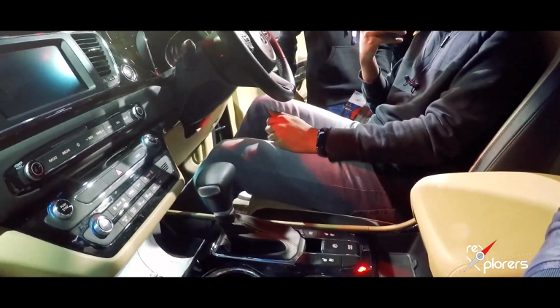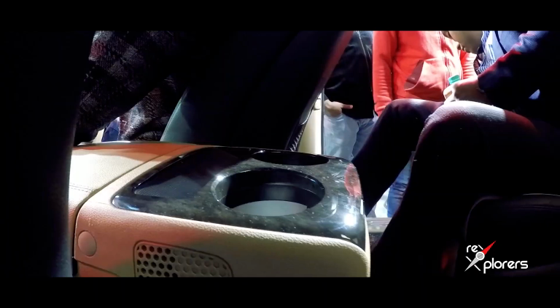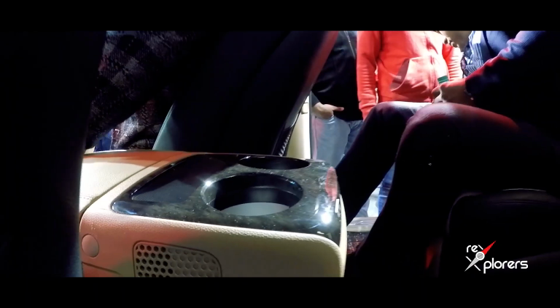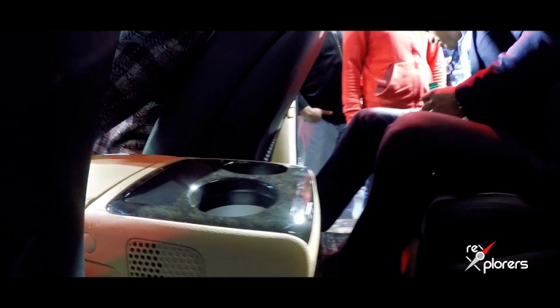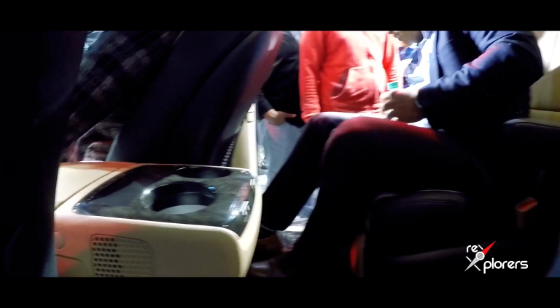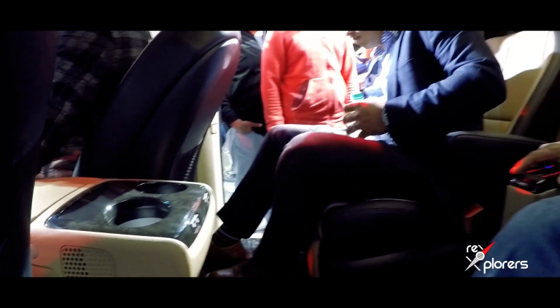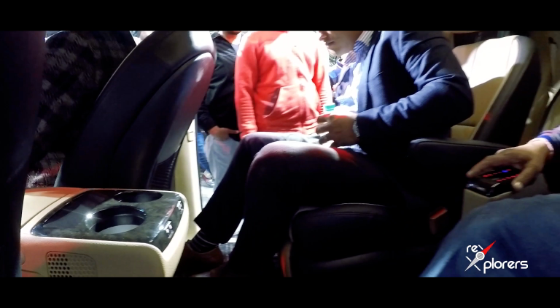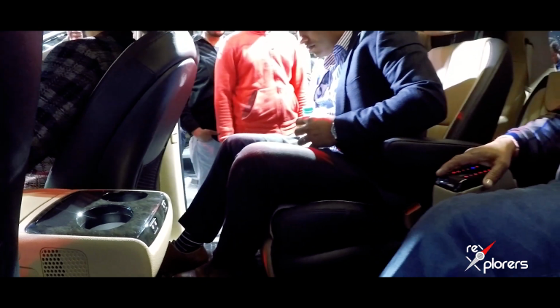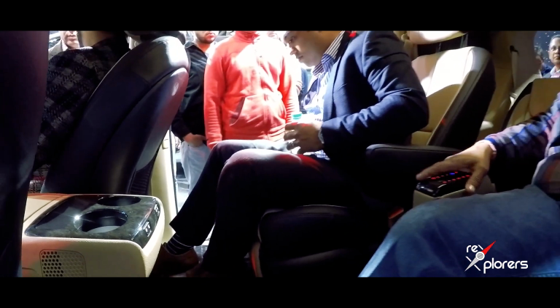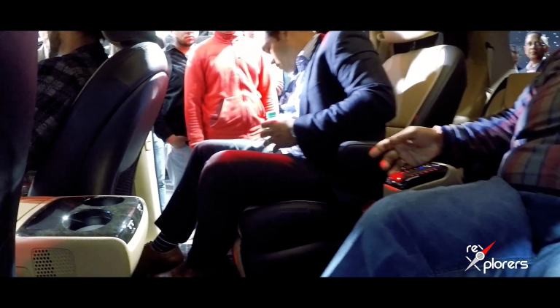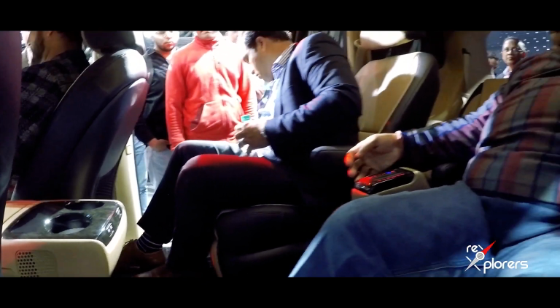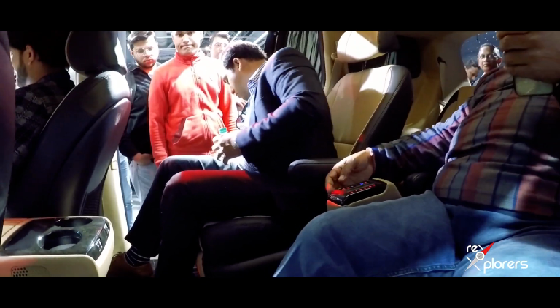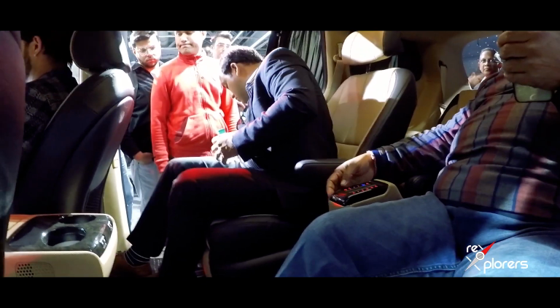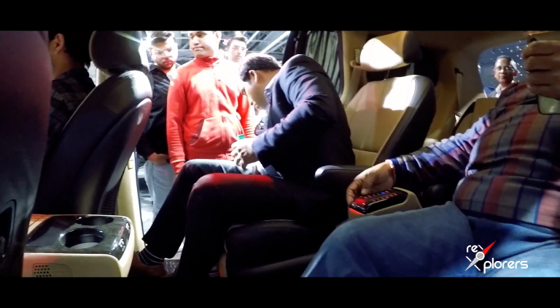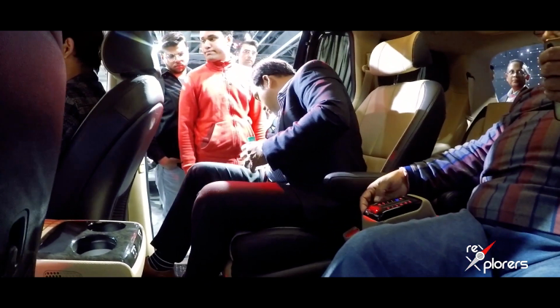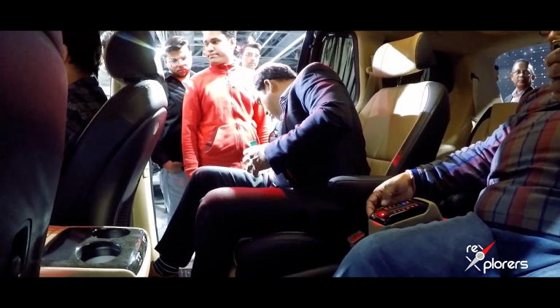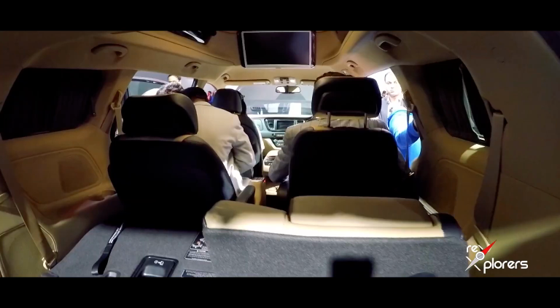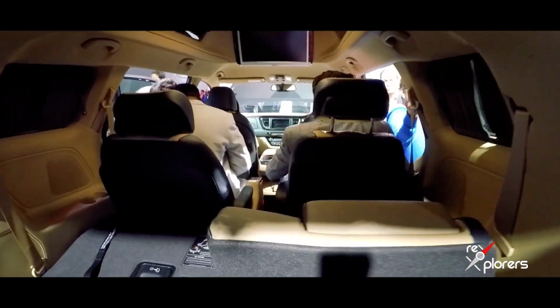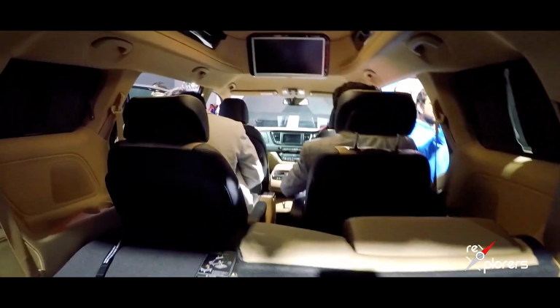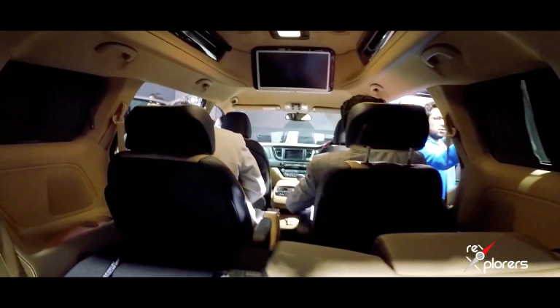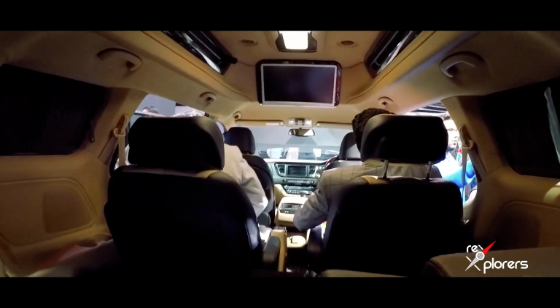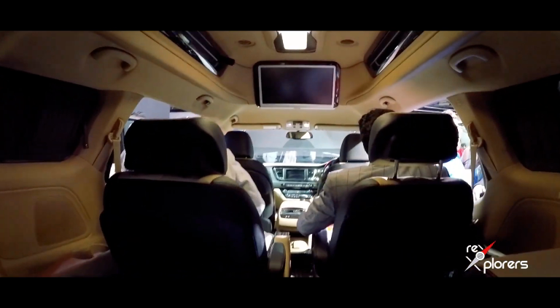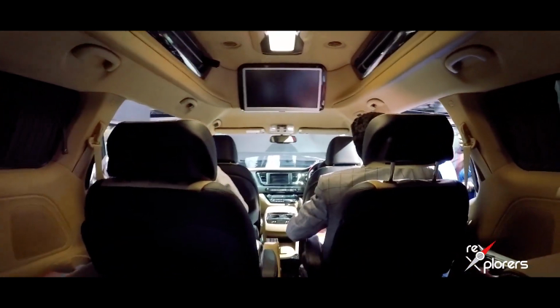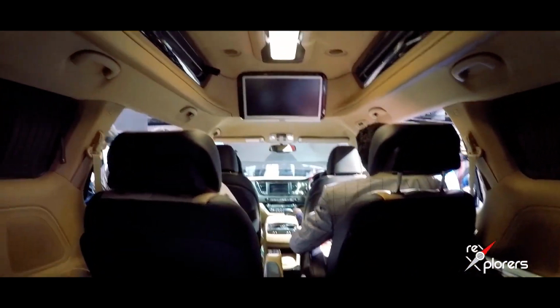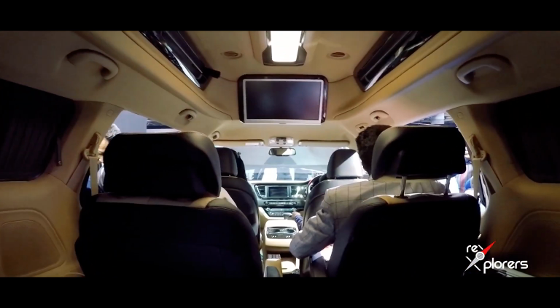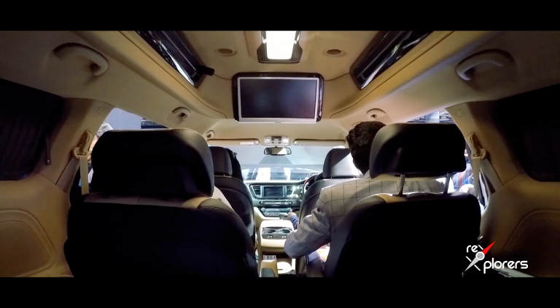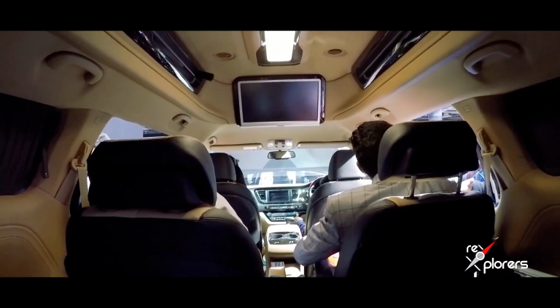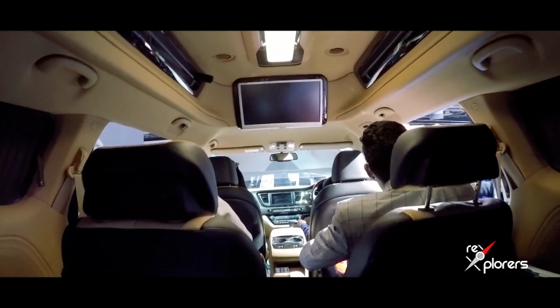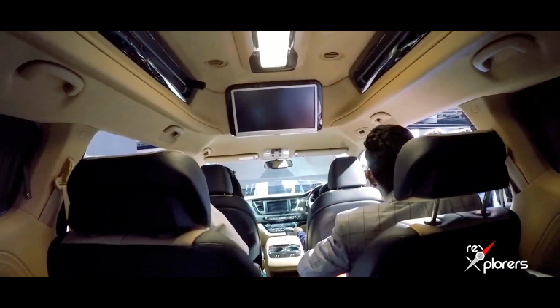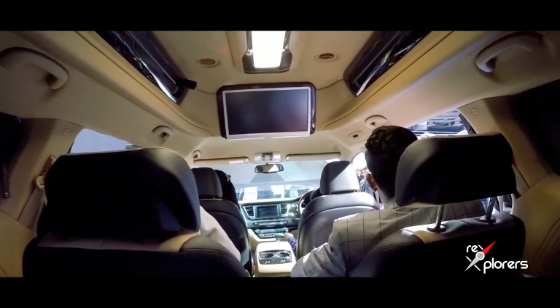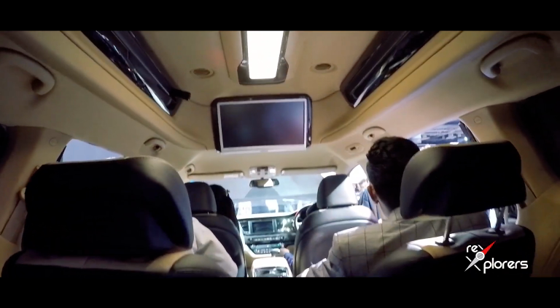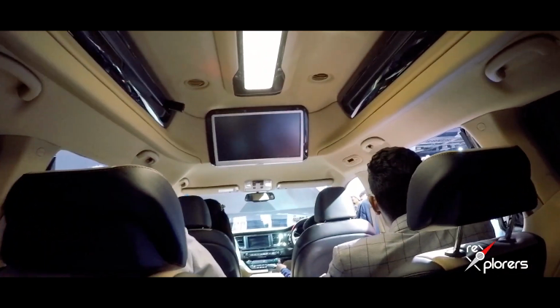The car can be controlled by the UVO app and it also gets an integrated smart air purifier inside the car to keep the air inside clean.